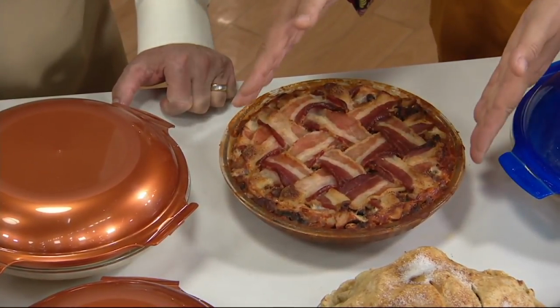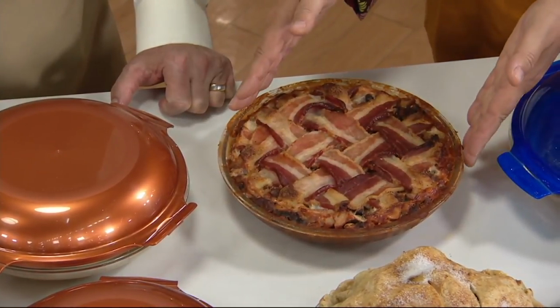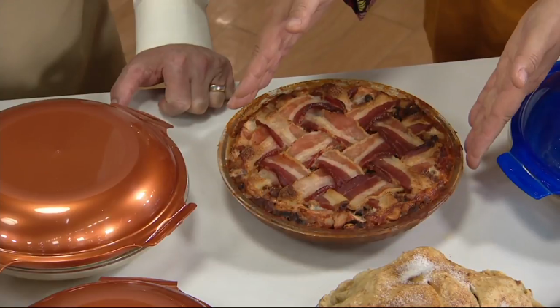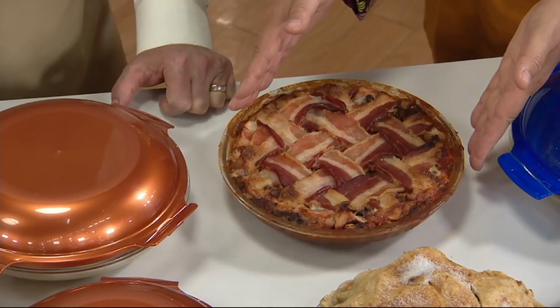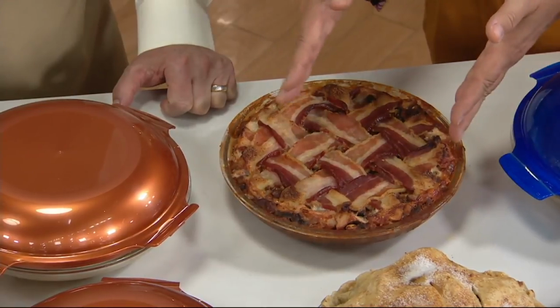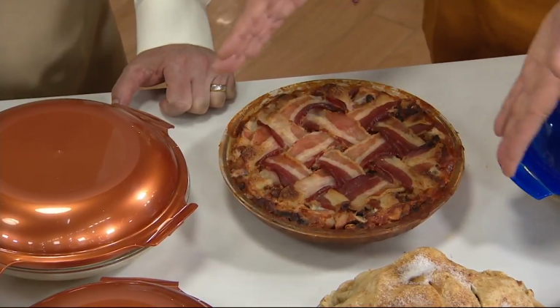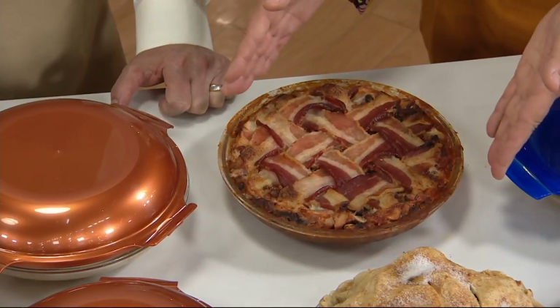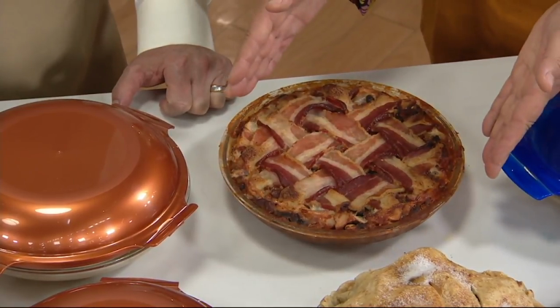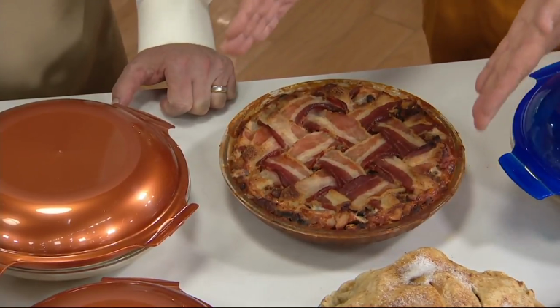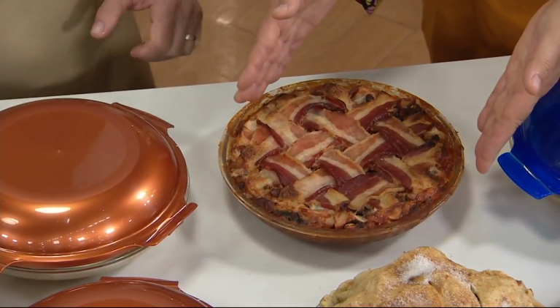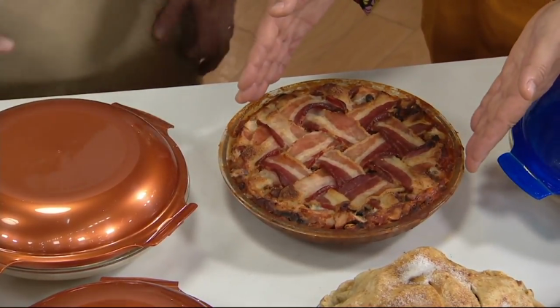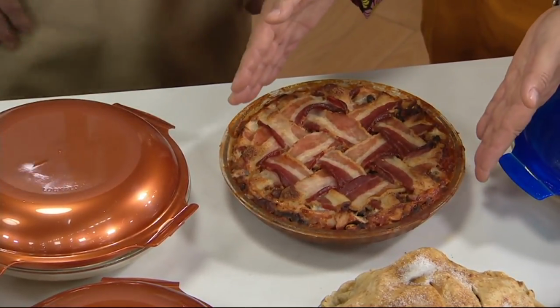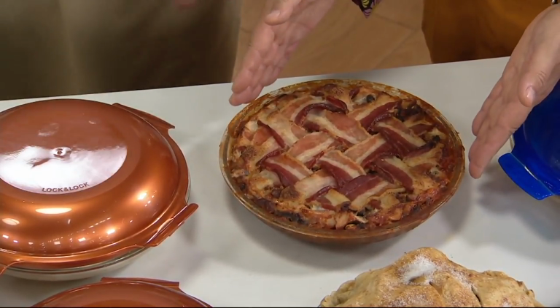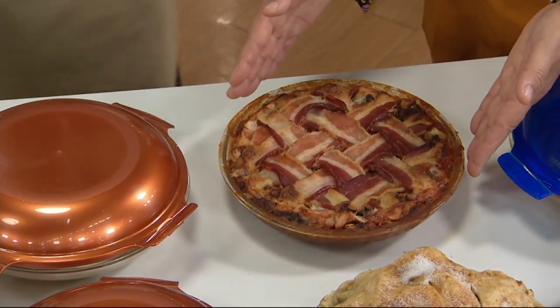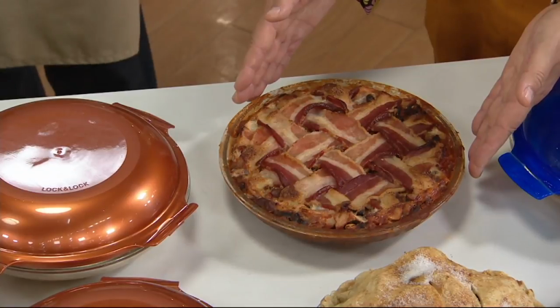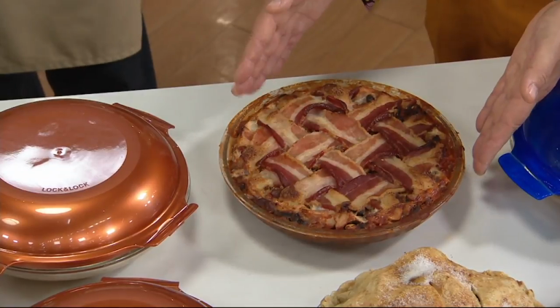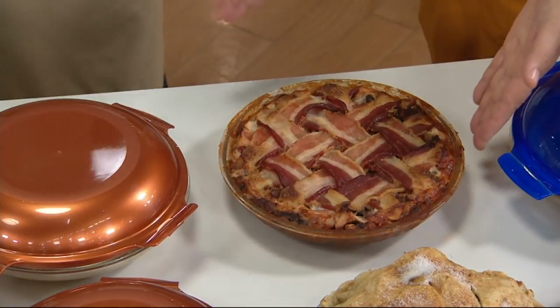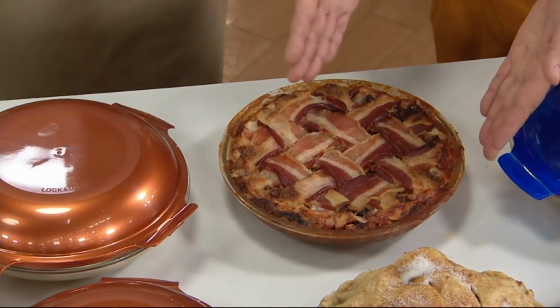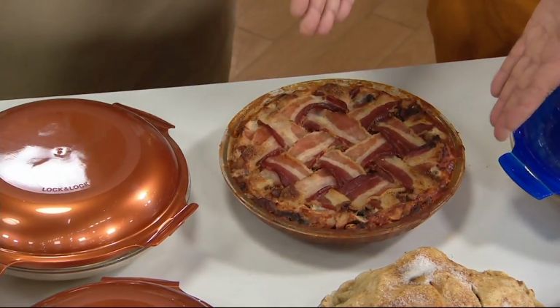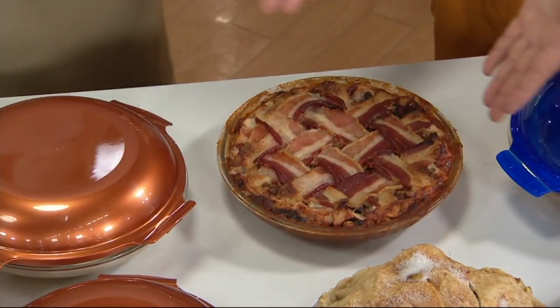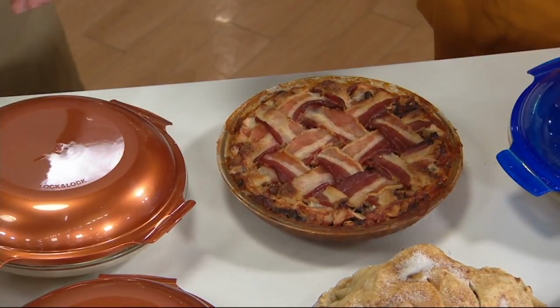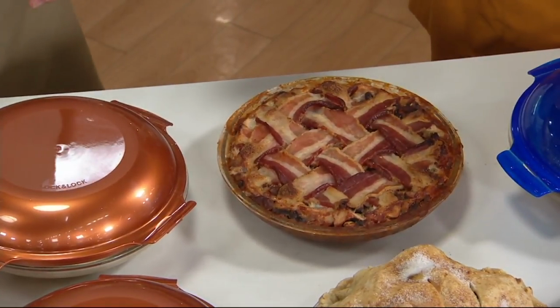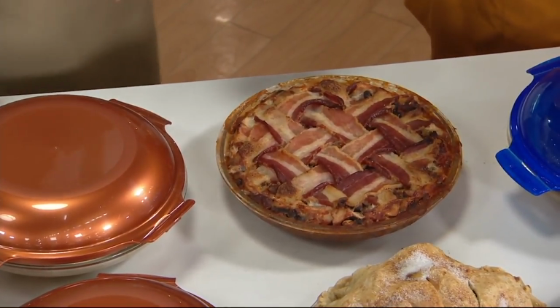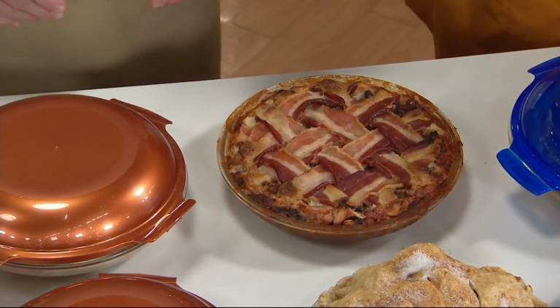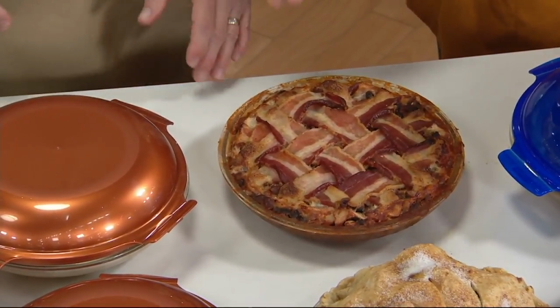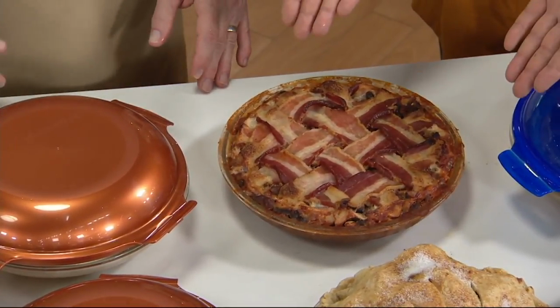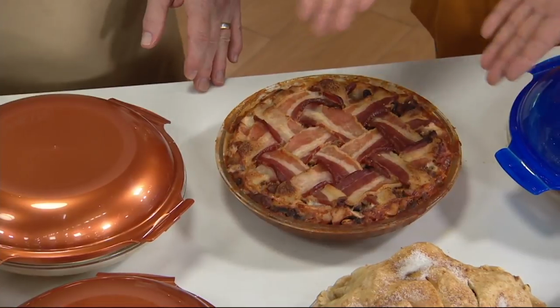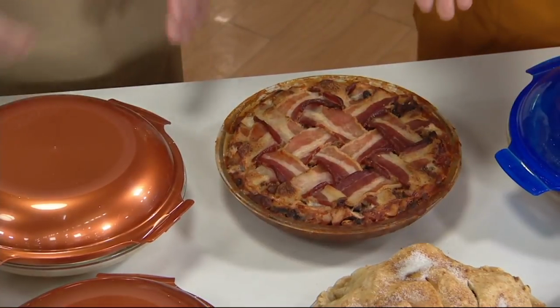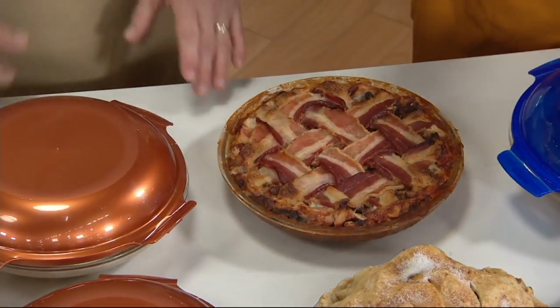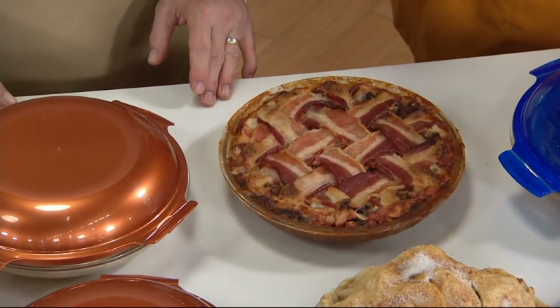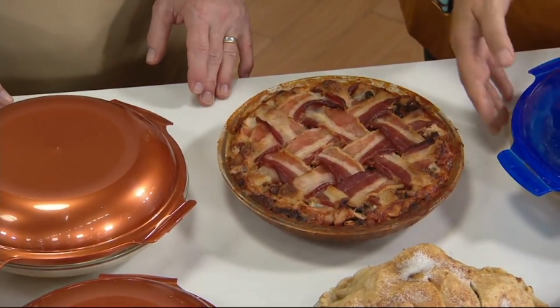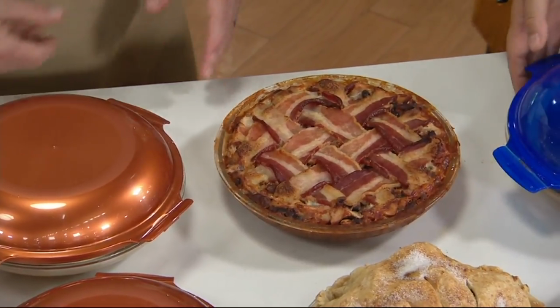If this gets cold, you serve it with corn chips, you serve it with nachos. Since it's microwave safe, you just heat it up. And at parties, something that you put in an oven dish, you can't just stick it in the microwave. But with this, you can.